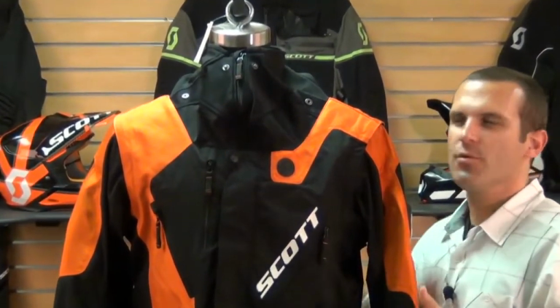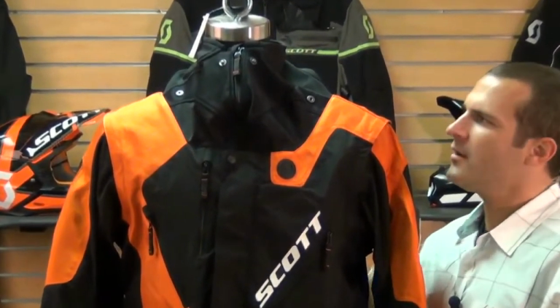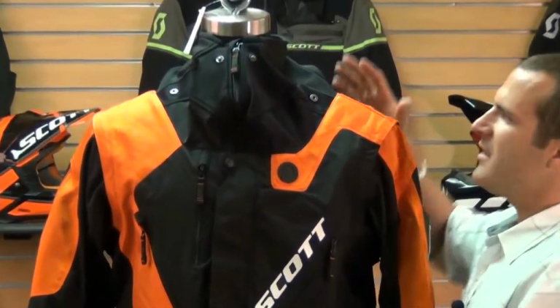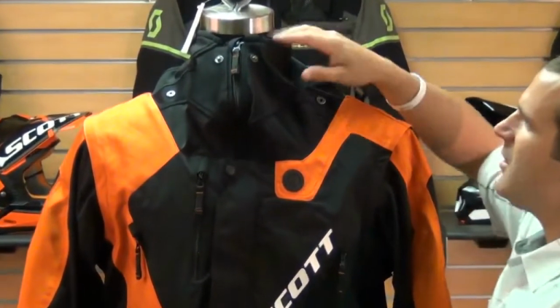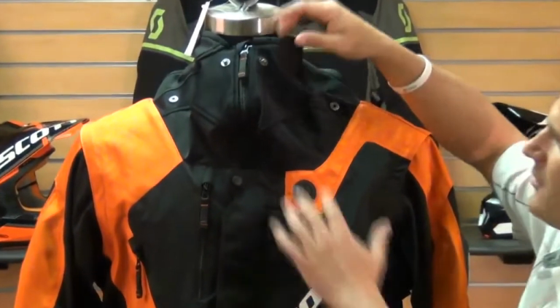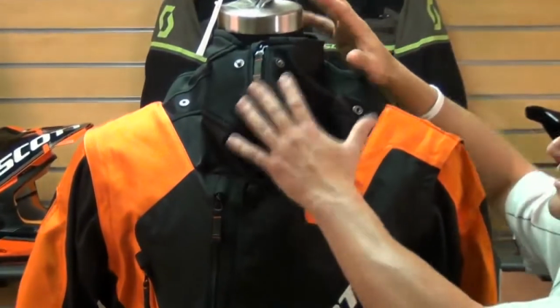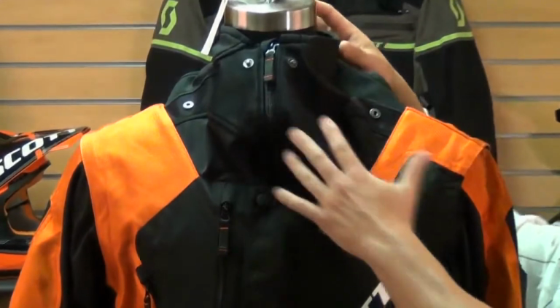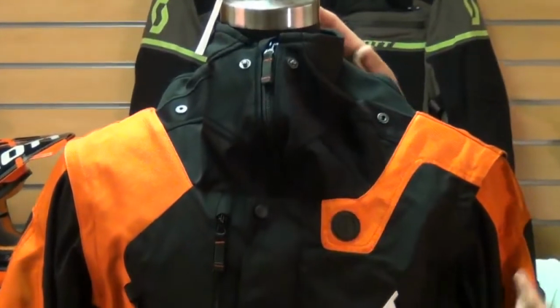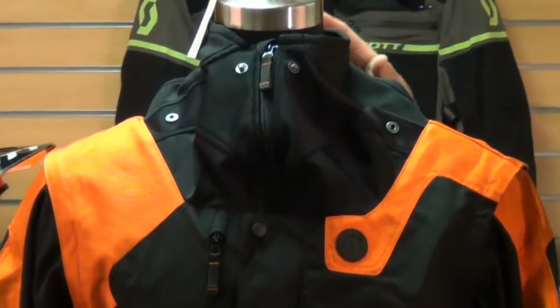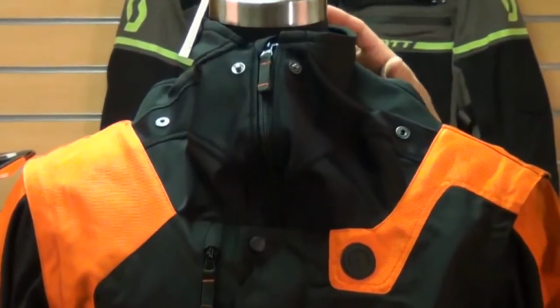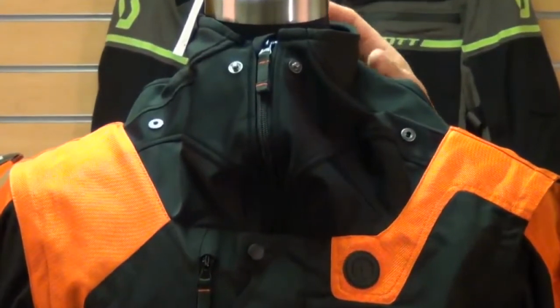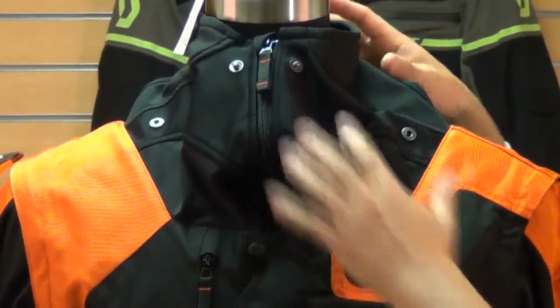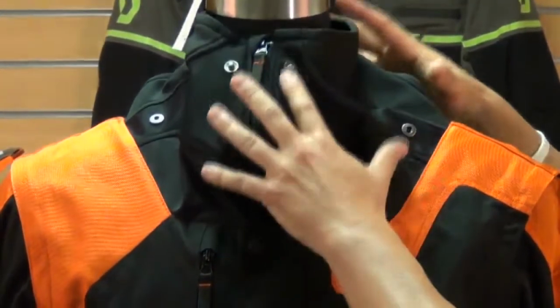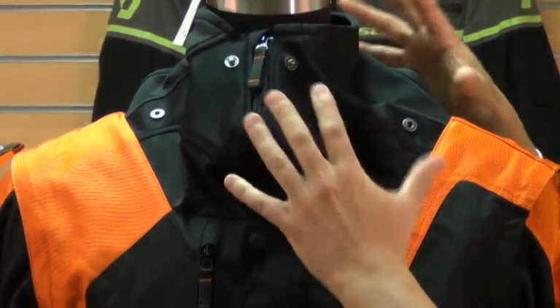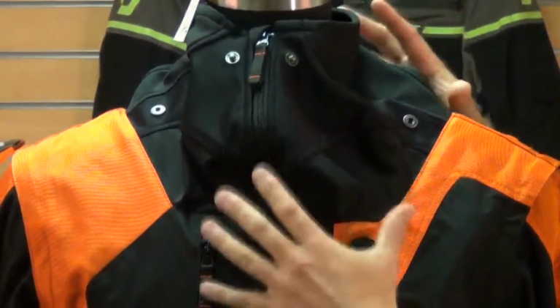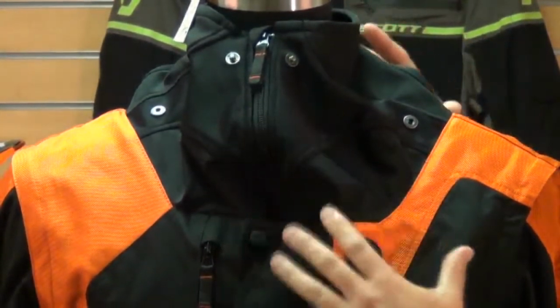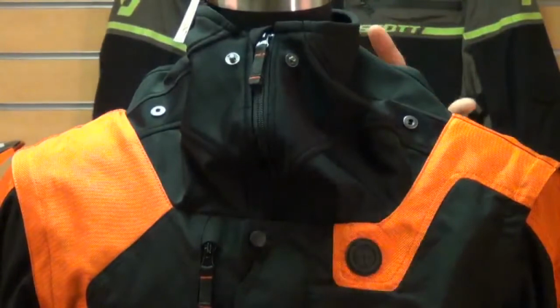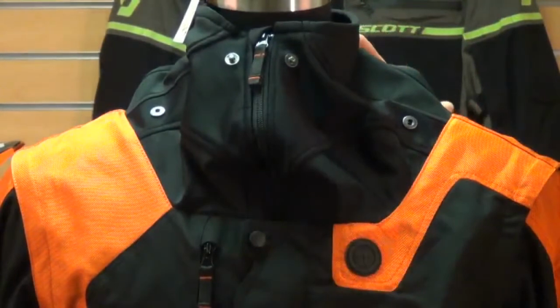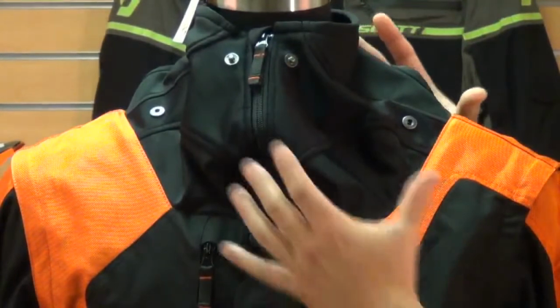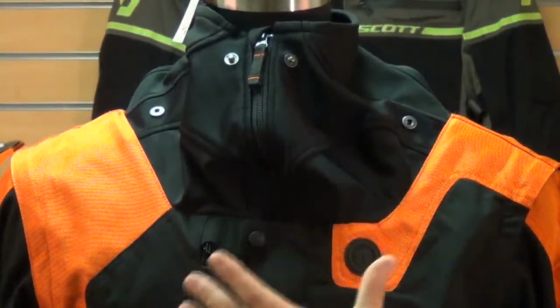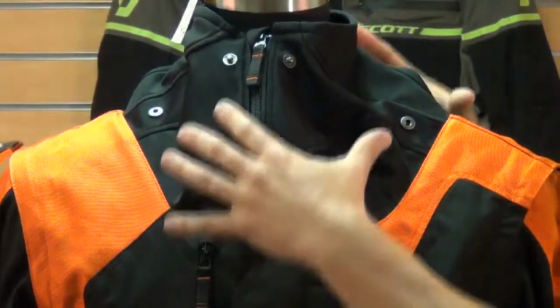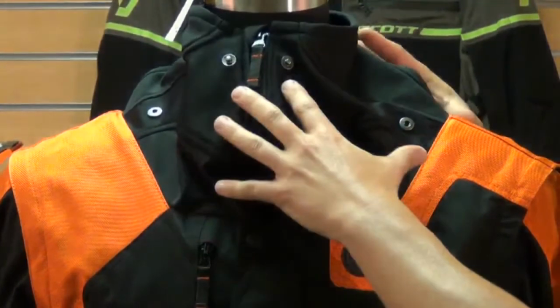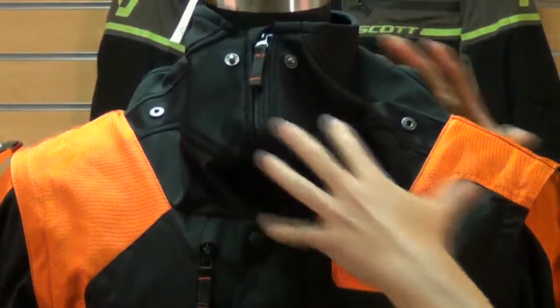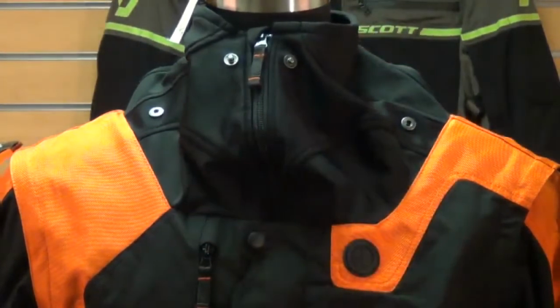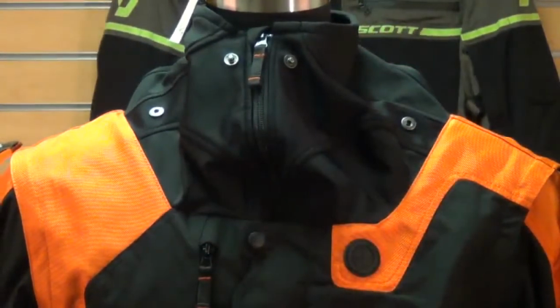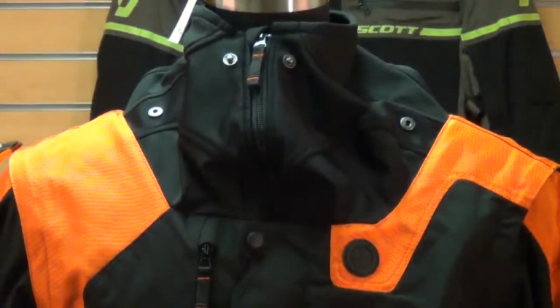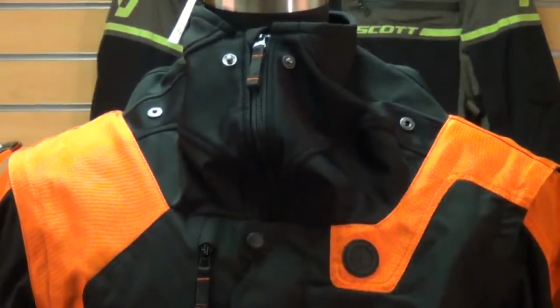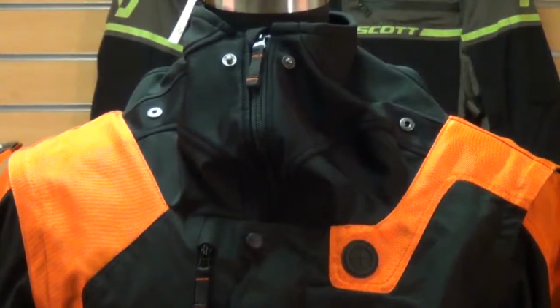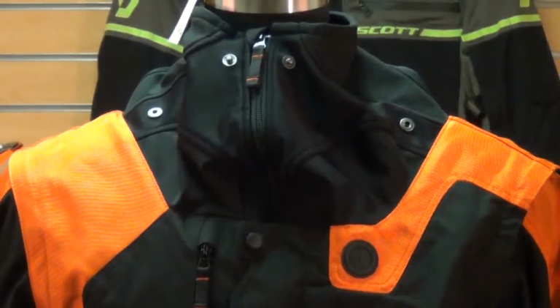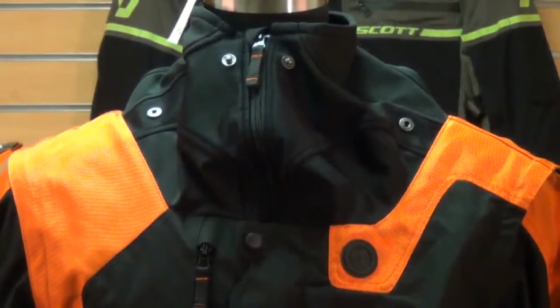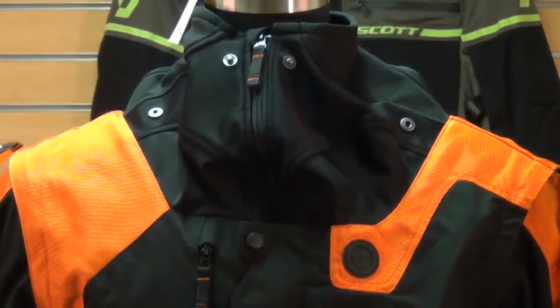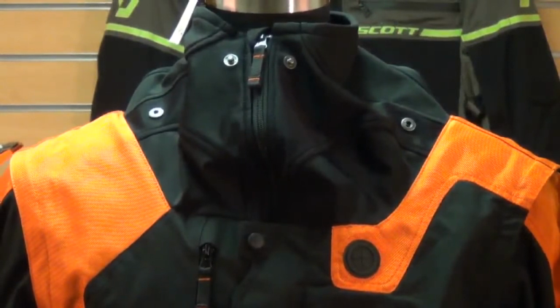As you can see, it has a completely different collar than a conventional closed collar. This is actually made for a neck brace system, so it'll actually go over the neck brace to keep it out of the elements — the wind, the rain, the mud, whatever kind of element you're riding in while you're doing off-road riding.